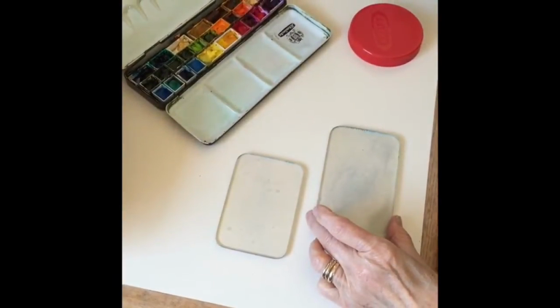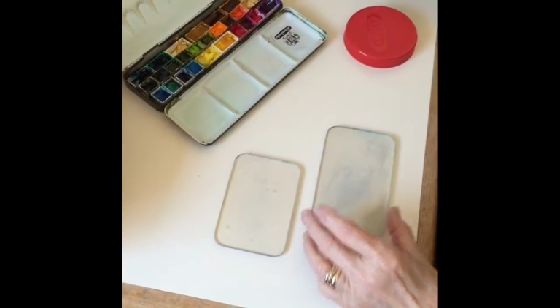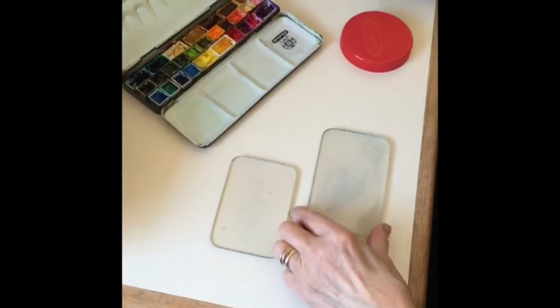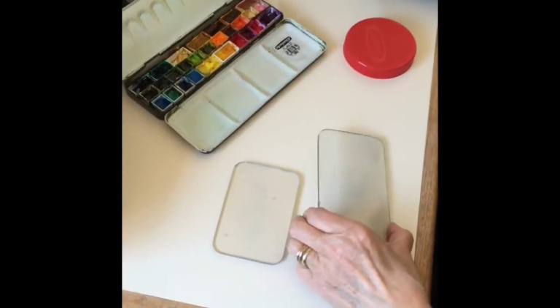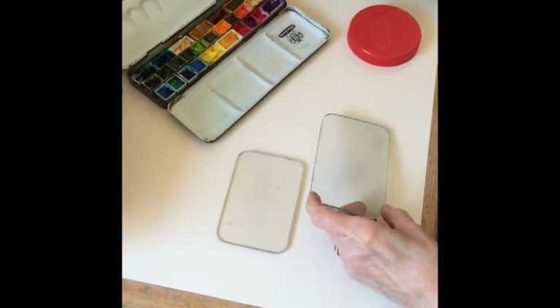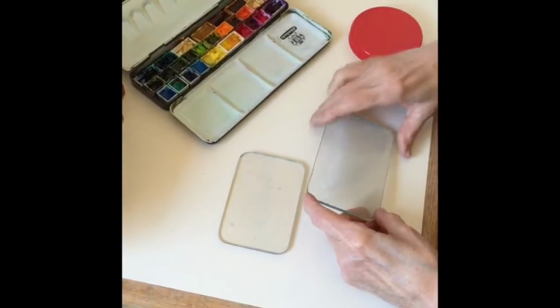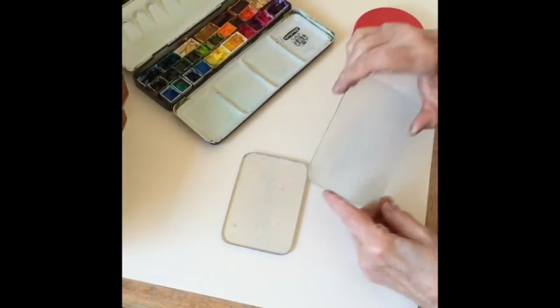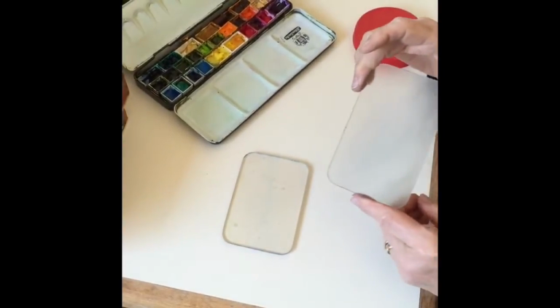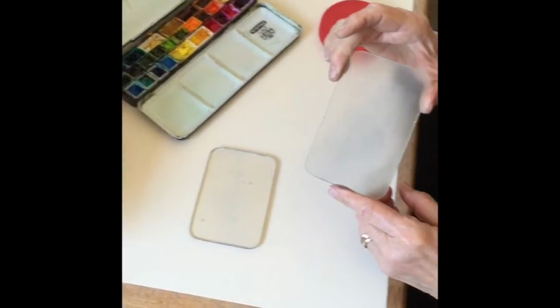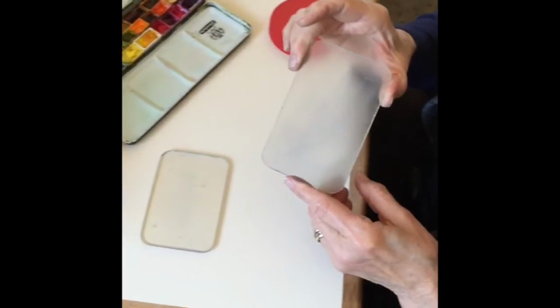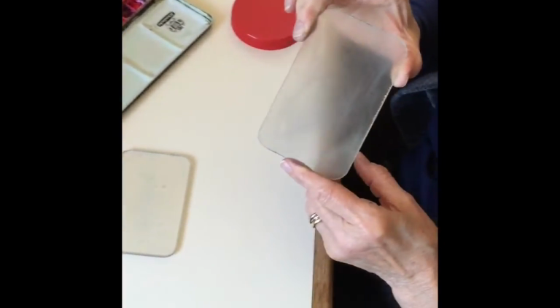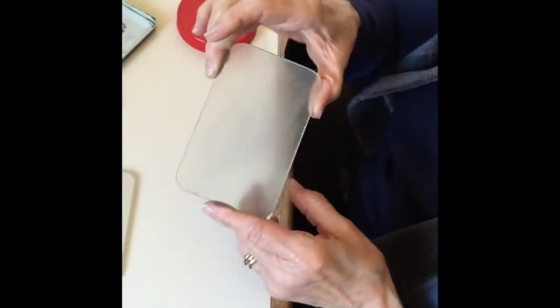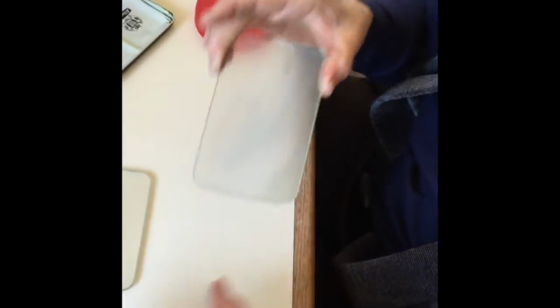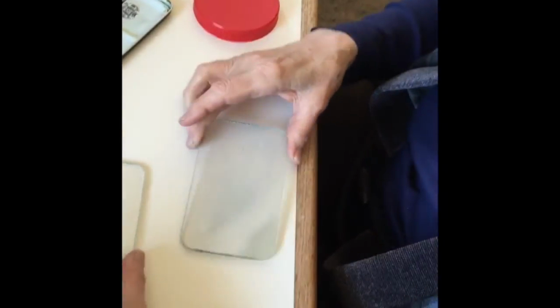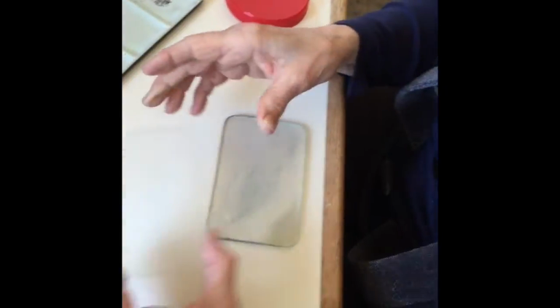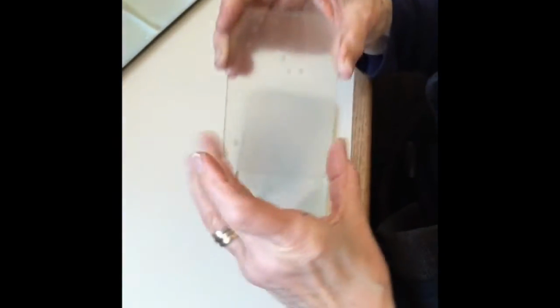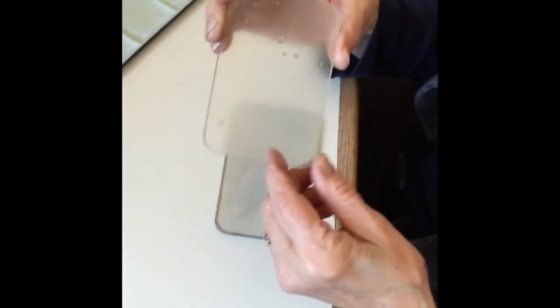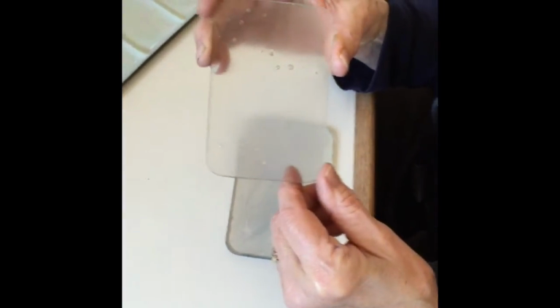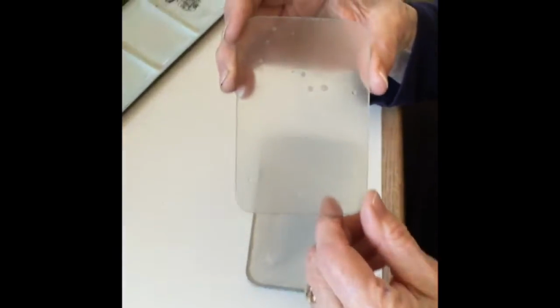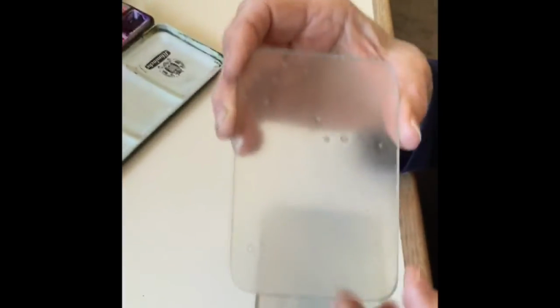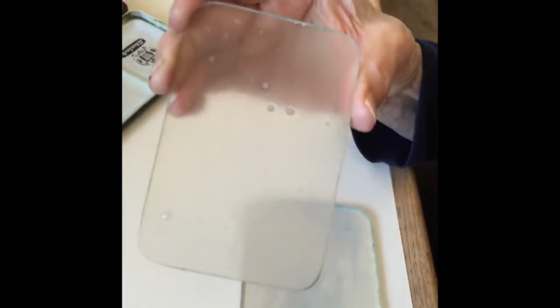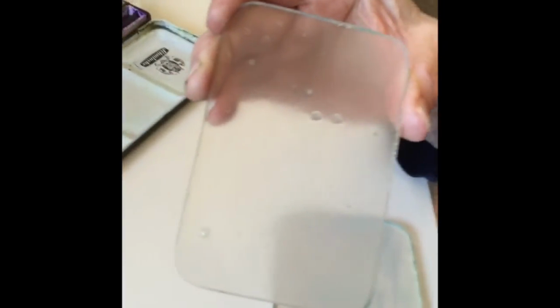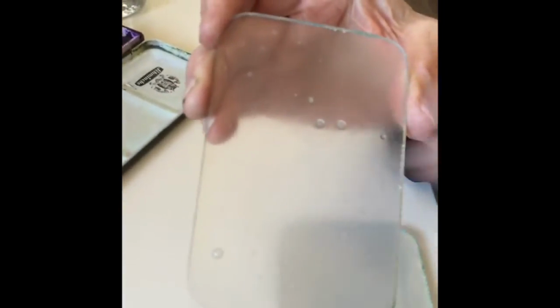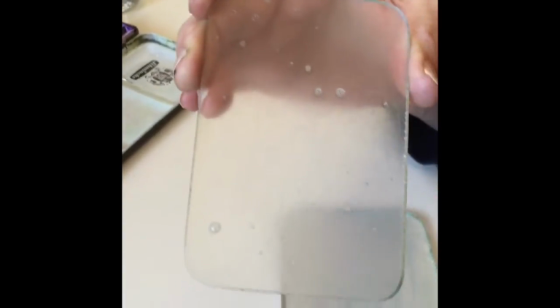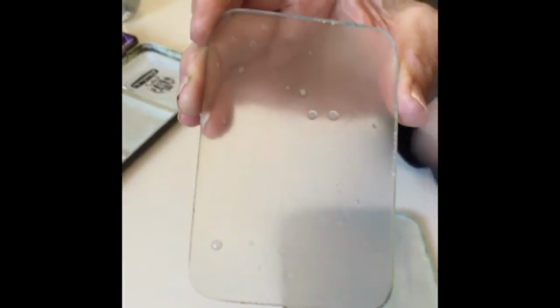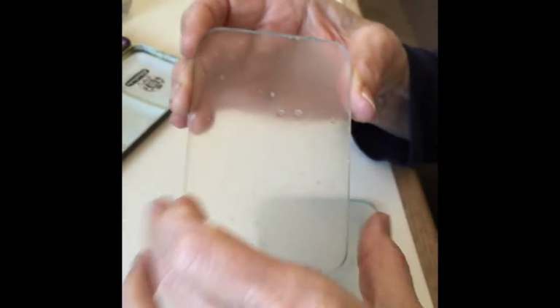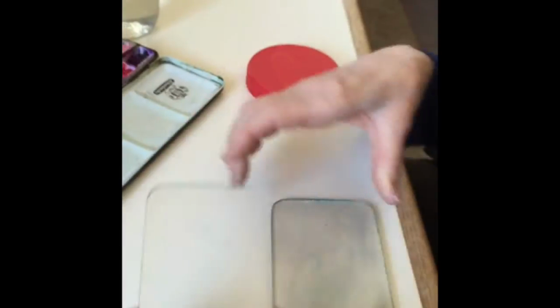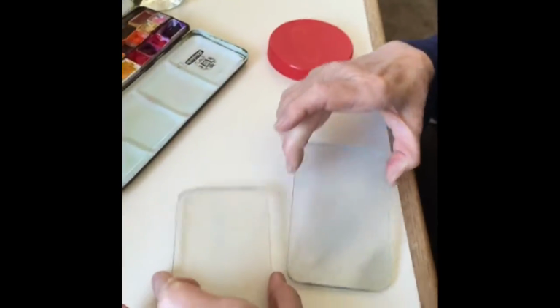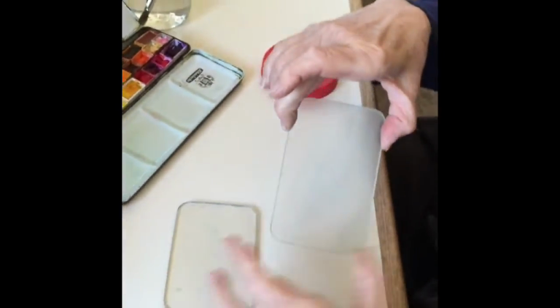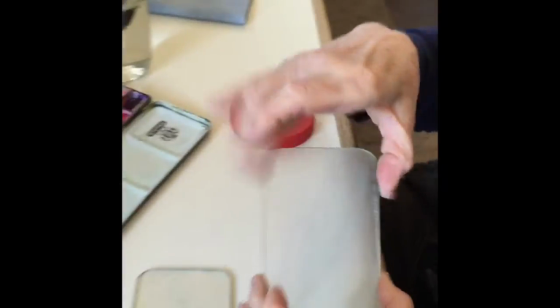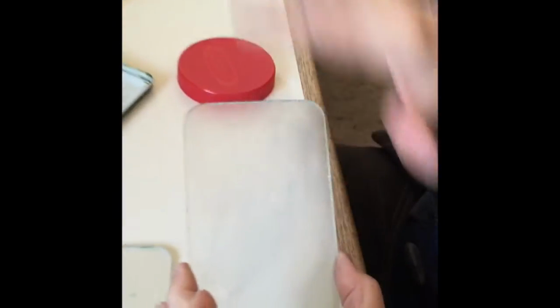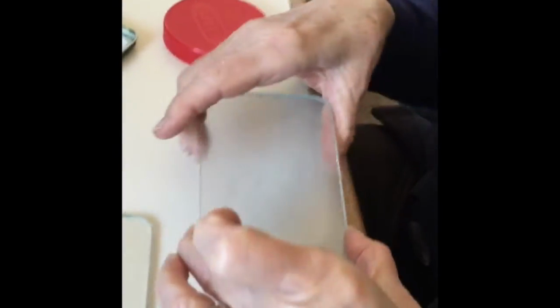Okay, now these have dried pretty much — they're not completely dry. This one's got a few bubbles on it. You can see I did this one splotchy and I did this one more with lines.